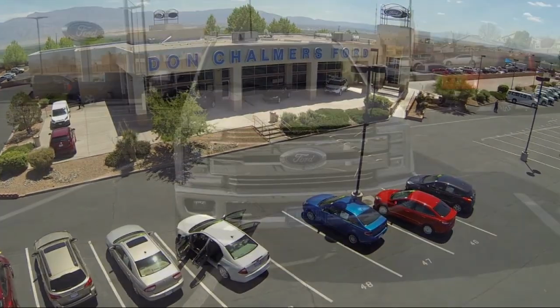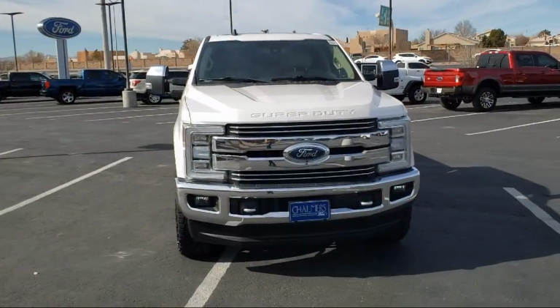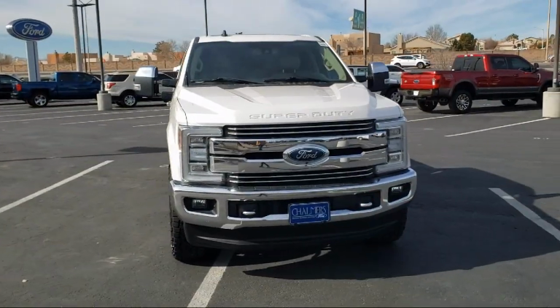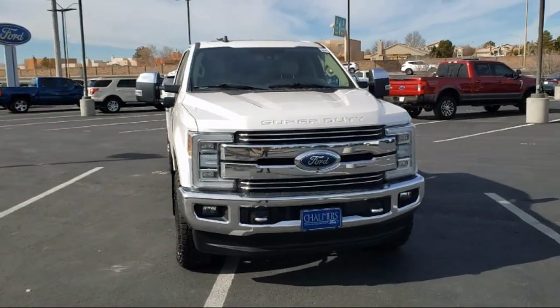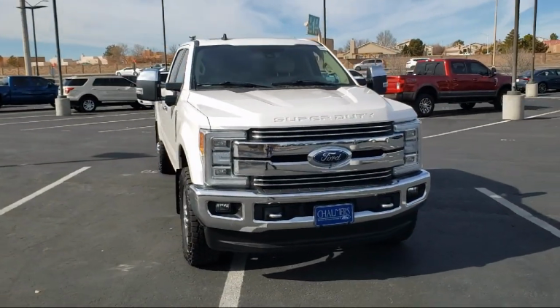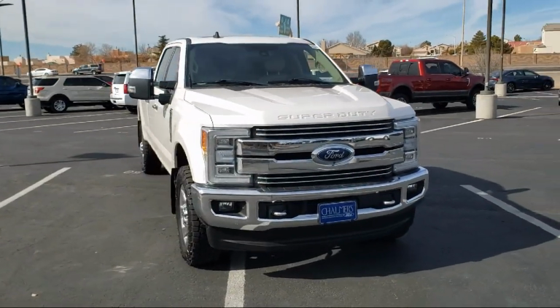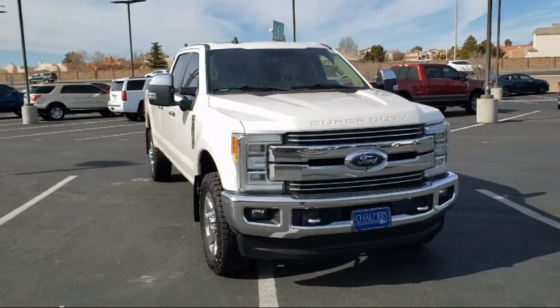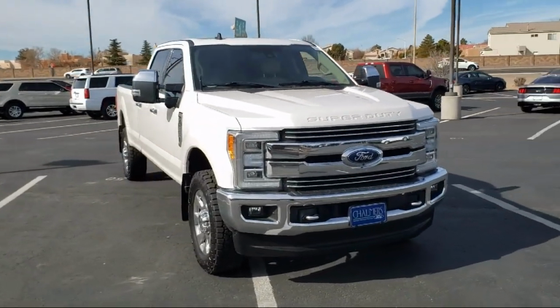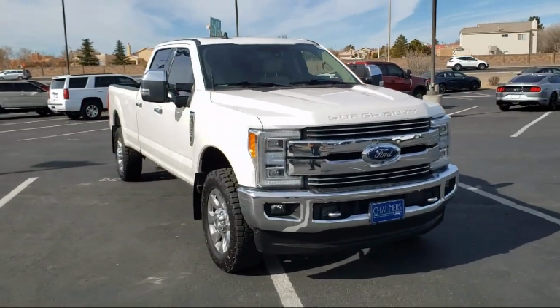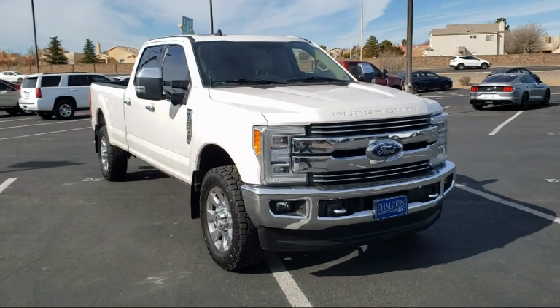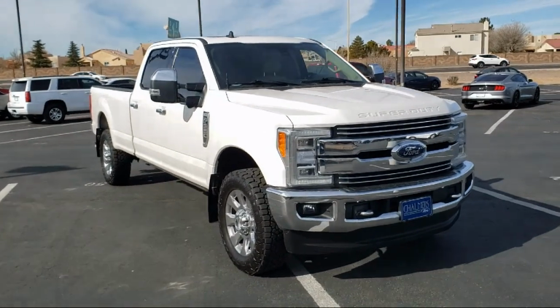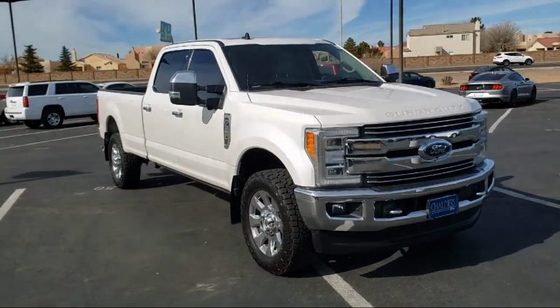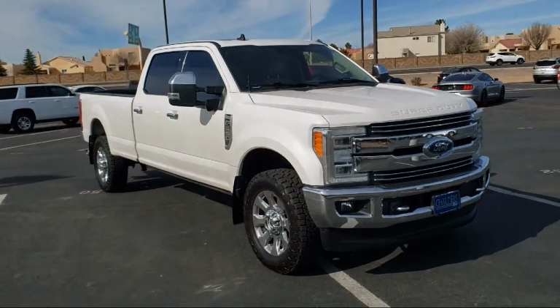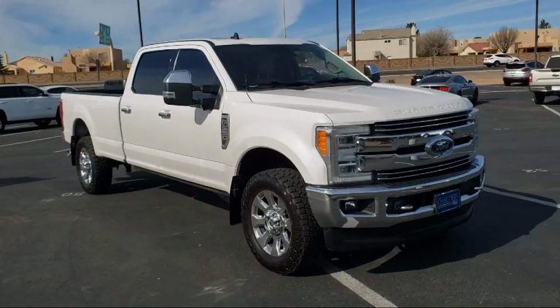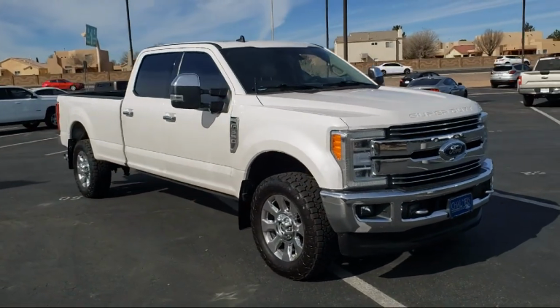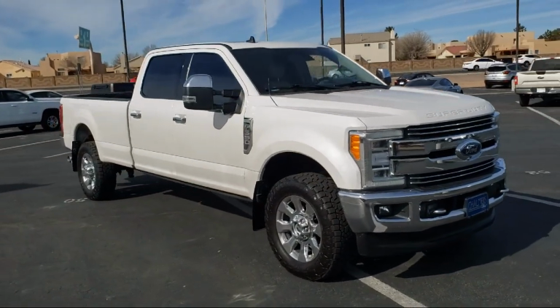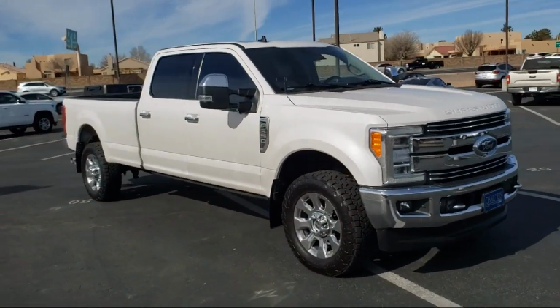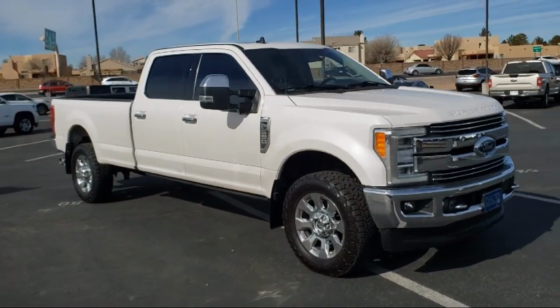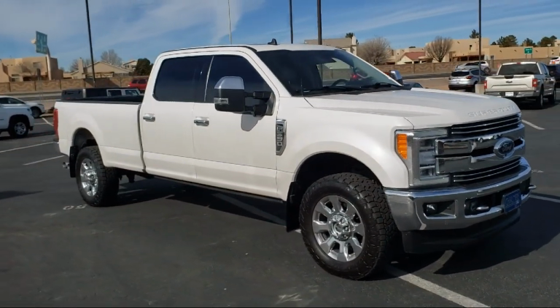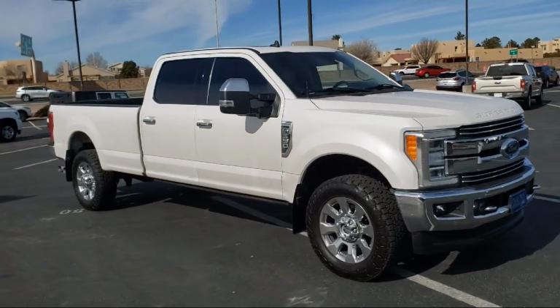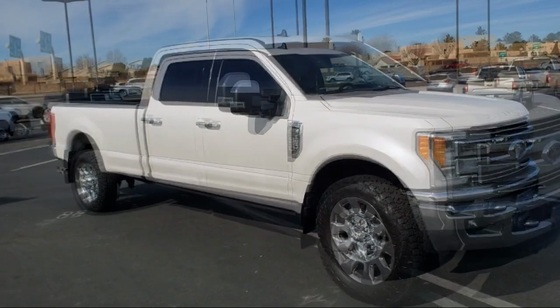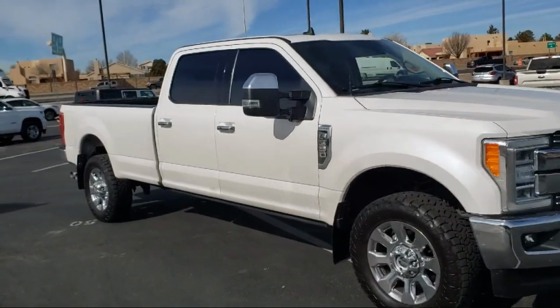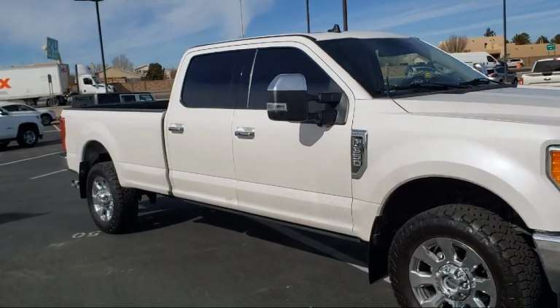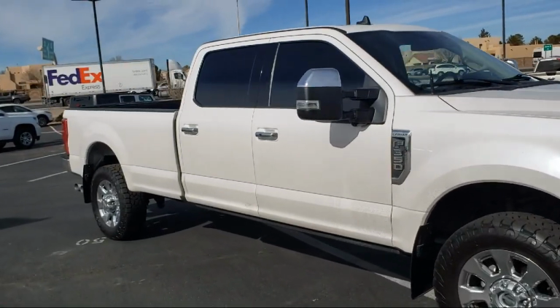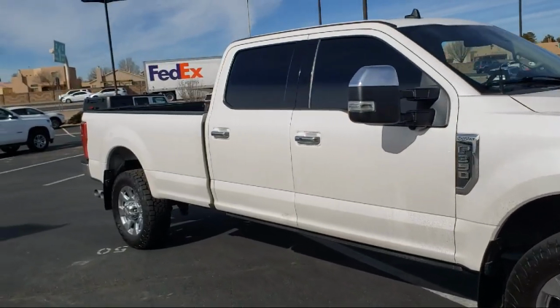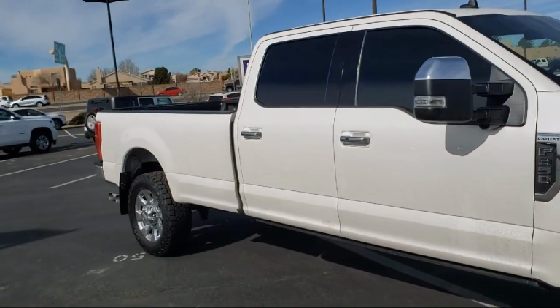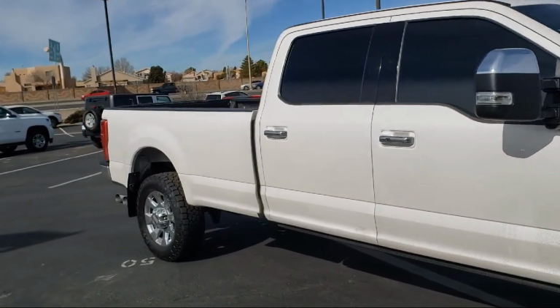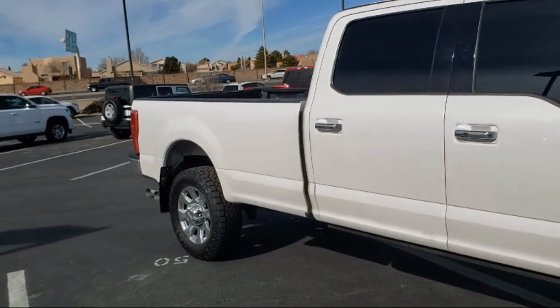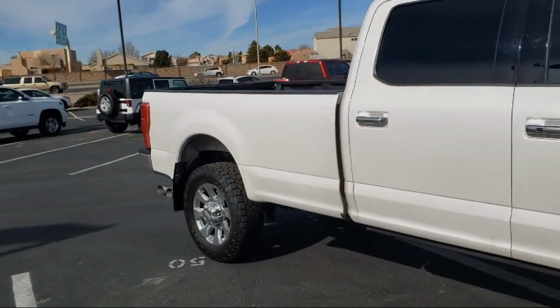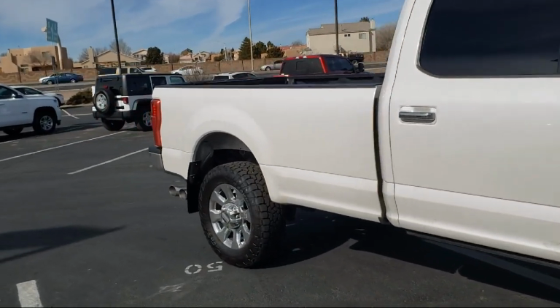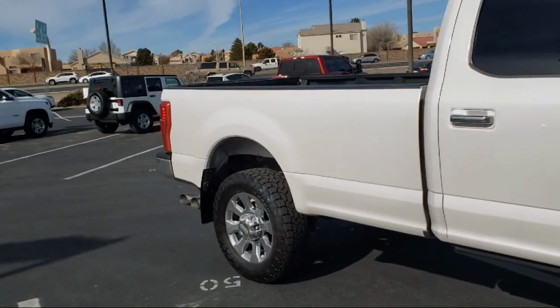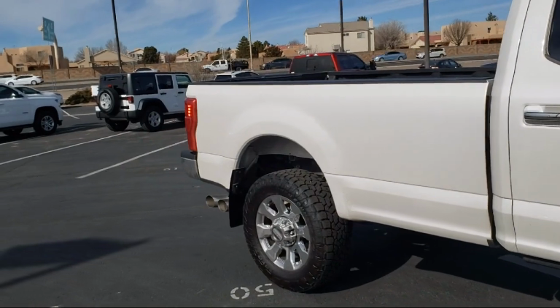It comes equipped with the Lariat Ultimate Package, Blind Spot Information System, Ford Pass Connect, Rearview Camera, Sirius XM Satellite Radio, Emergency Communication System, and SYNC 3 911 Assist.